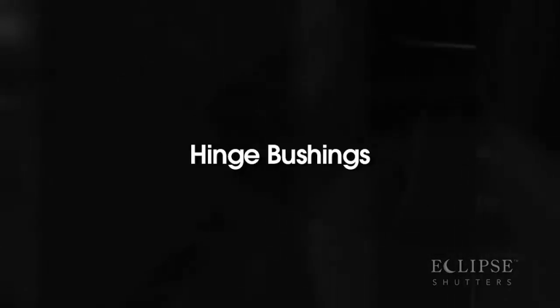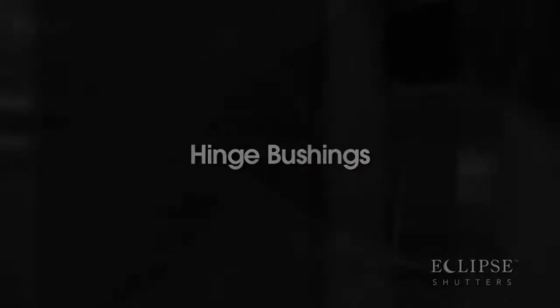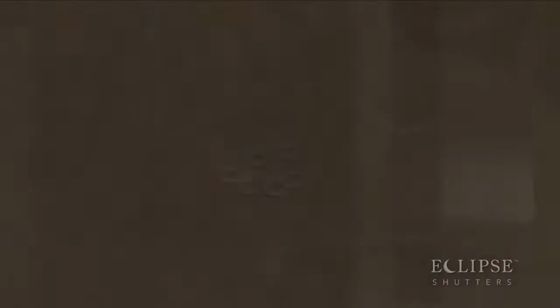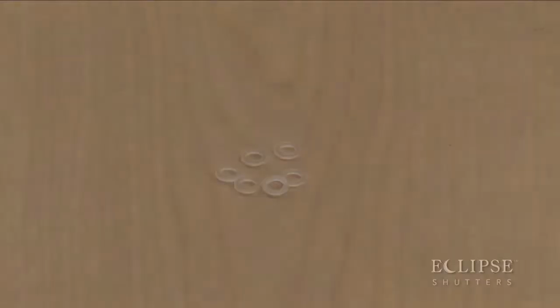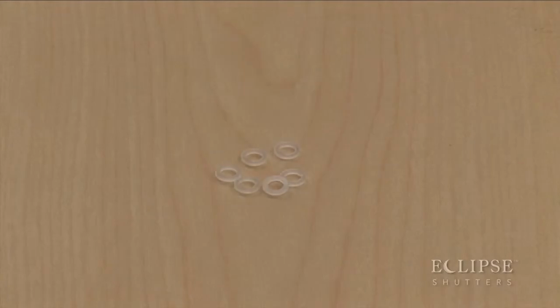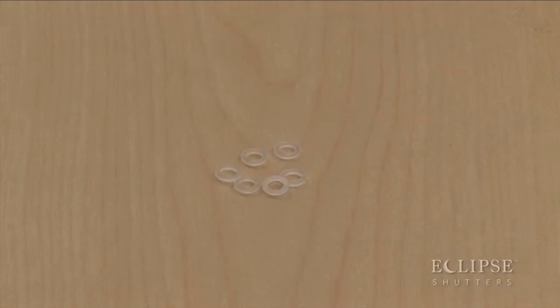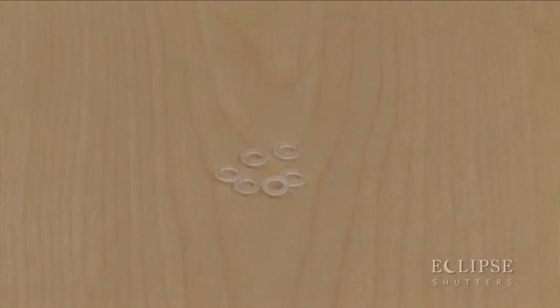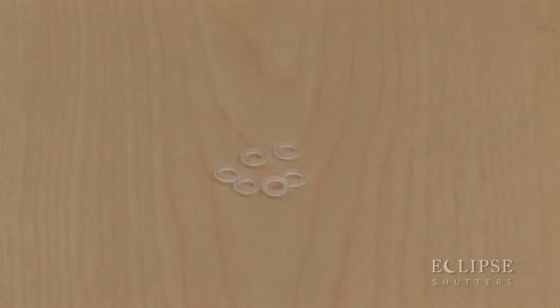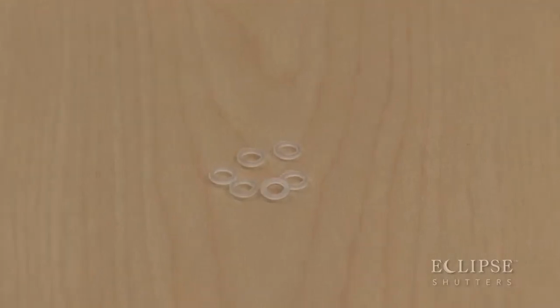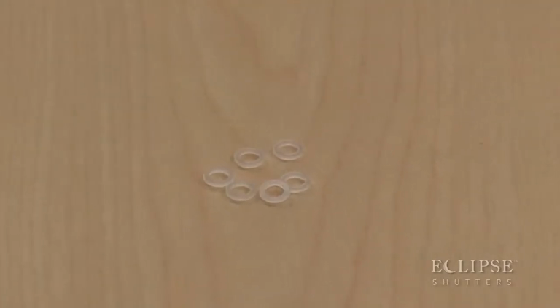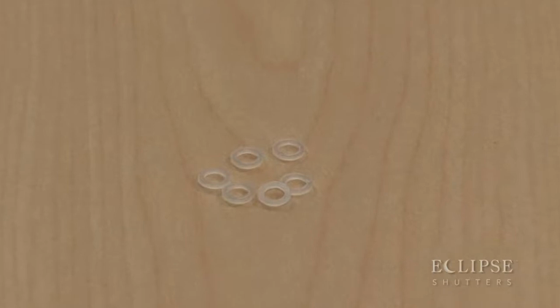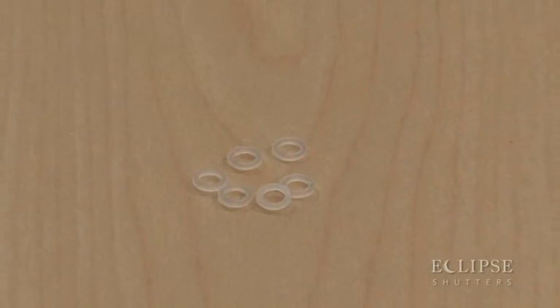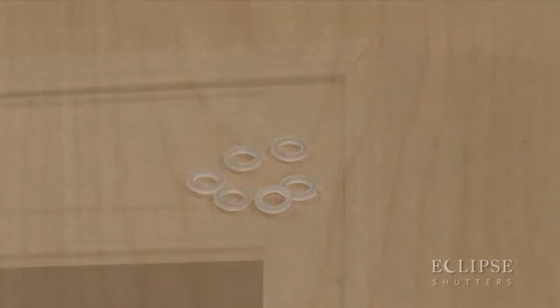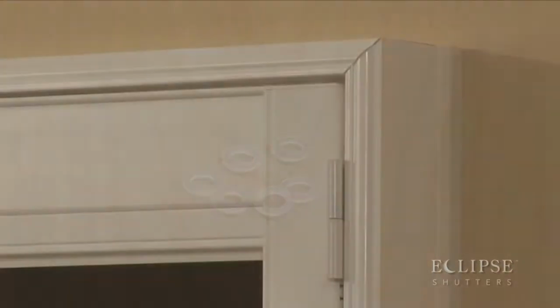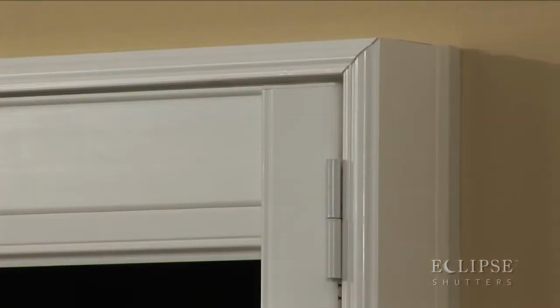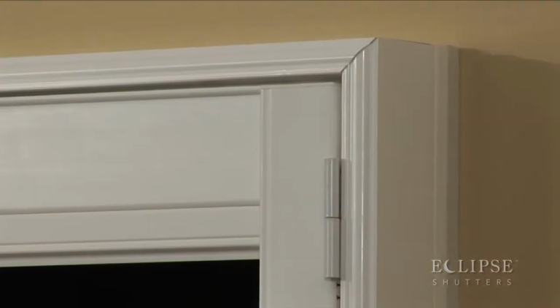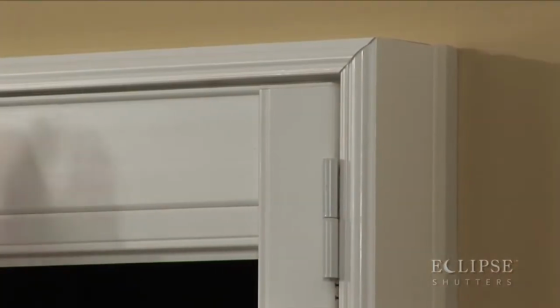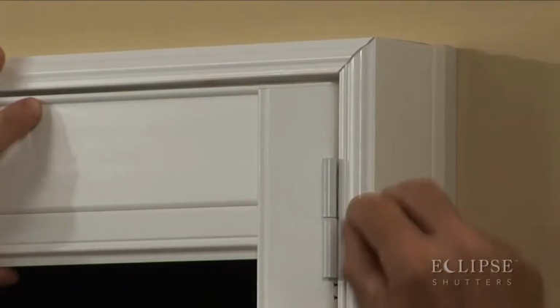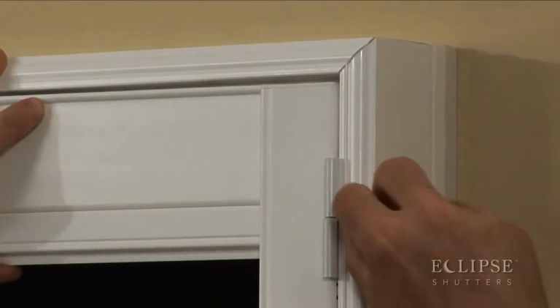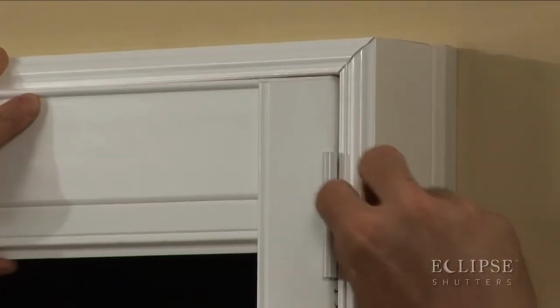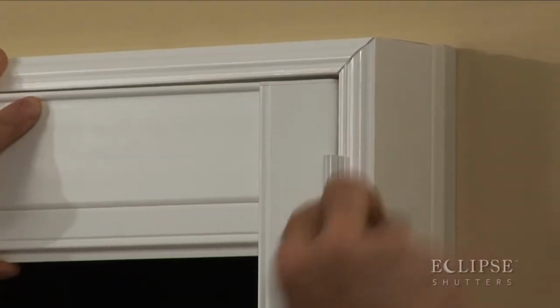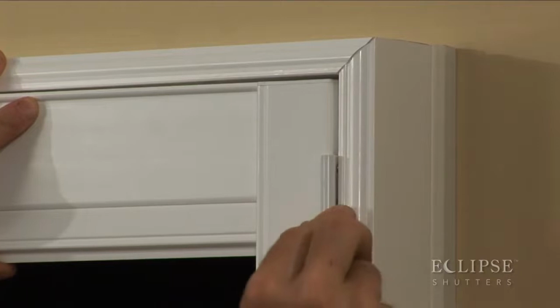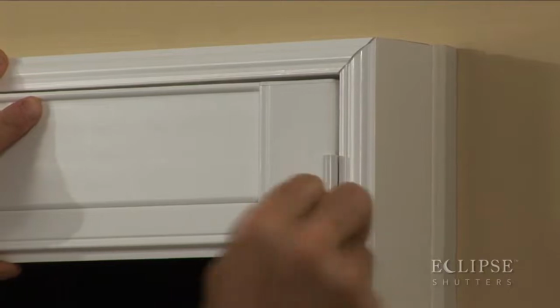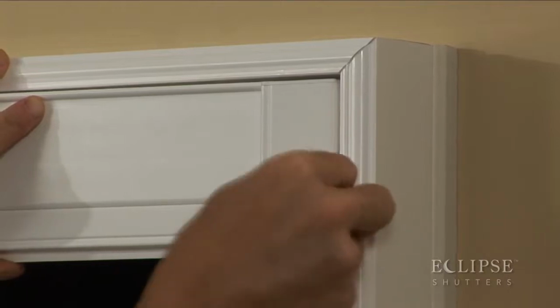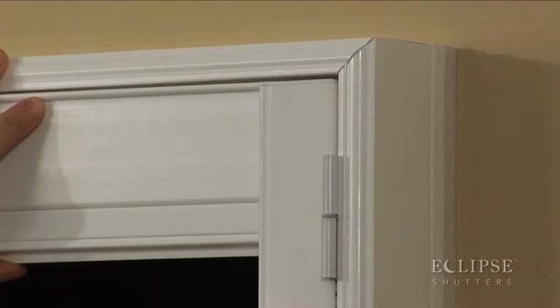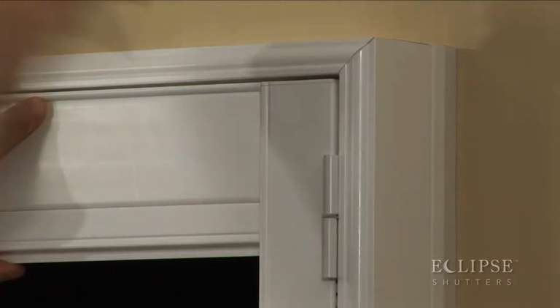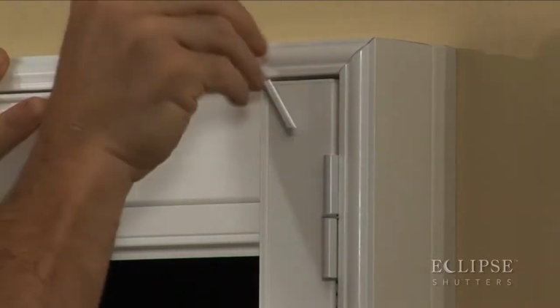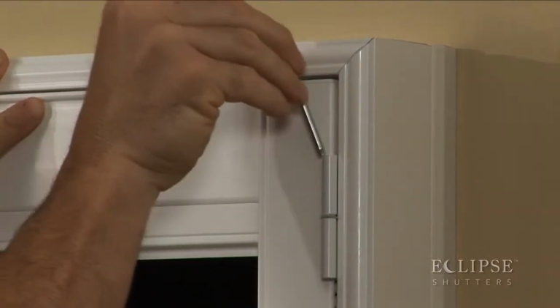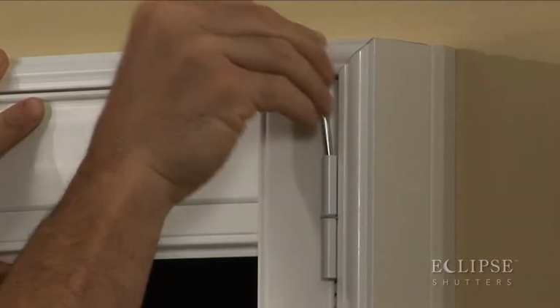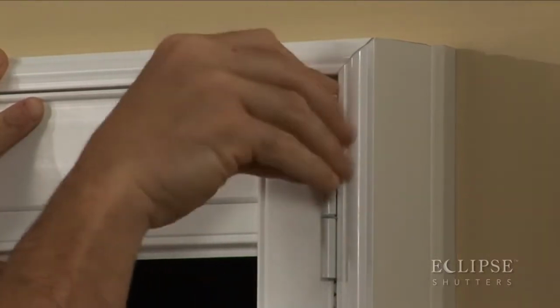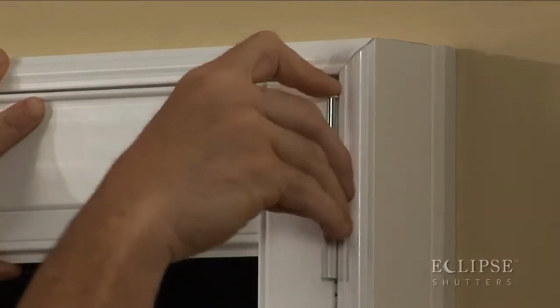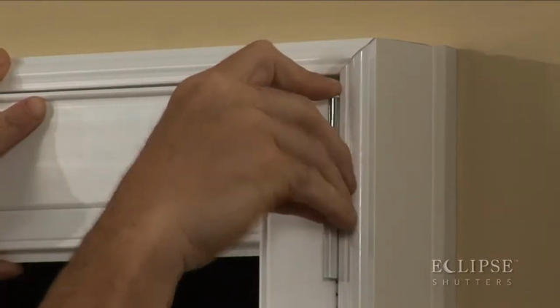Hinge bushings. Hinge bushings are used to raise the panels for alignment. They can be a simple and effective tool to correct issues when frame adjustment is not an option. Slip the bushing between the hinge leaves and insert the hinge pins.